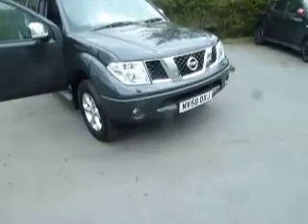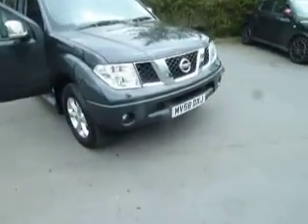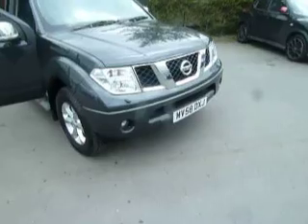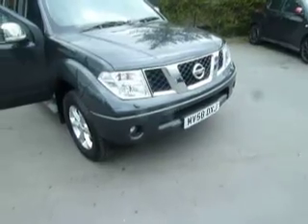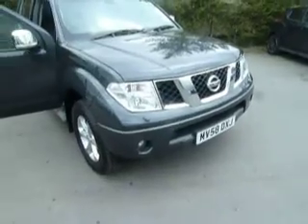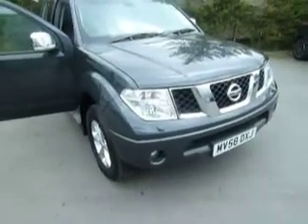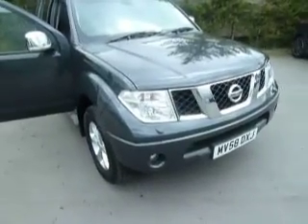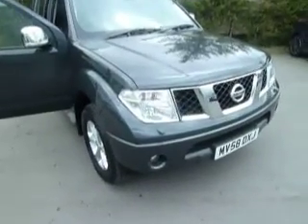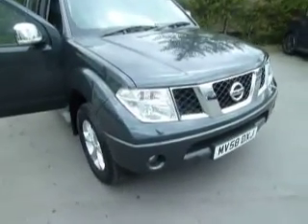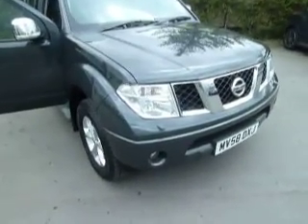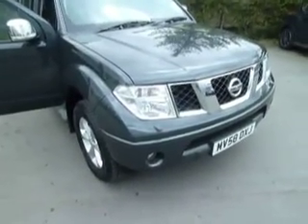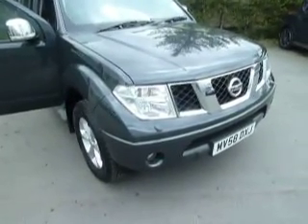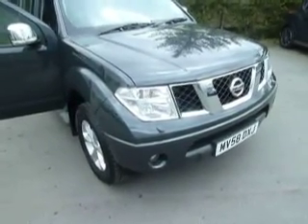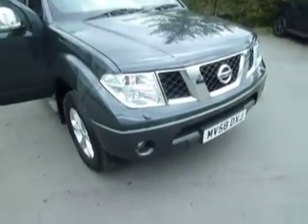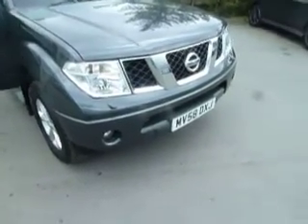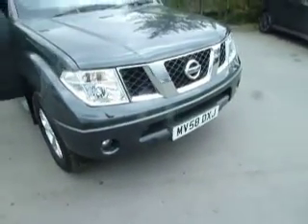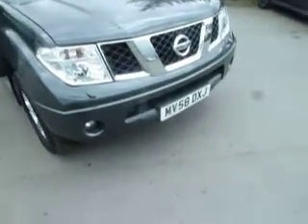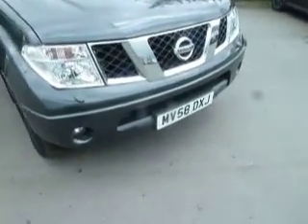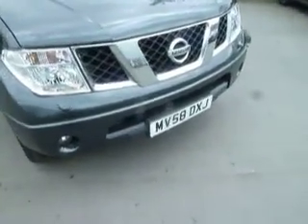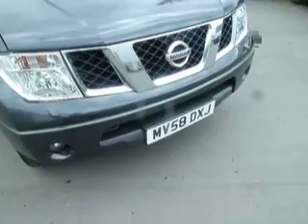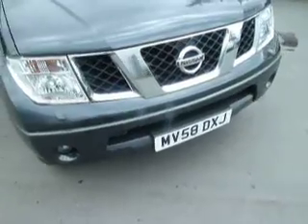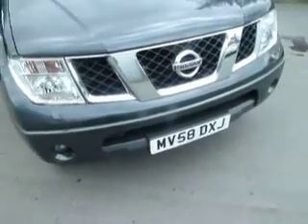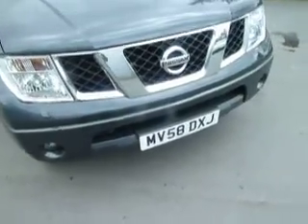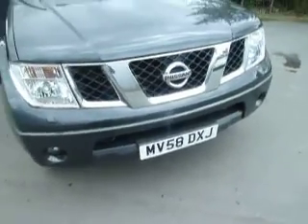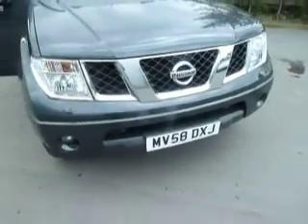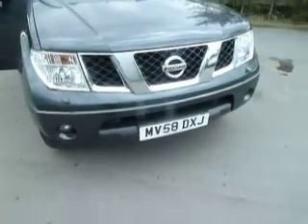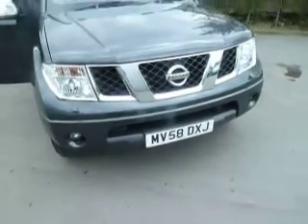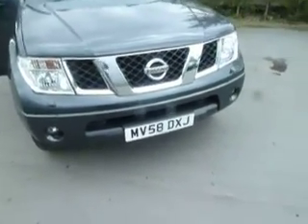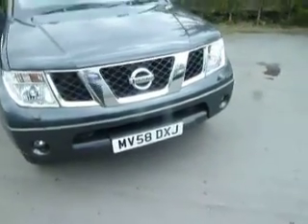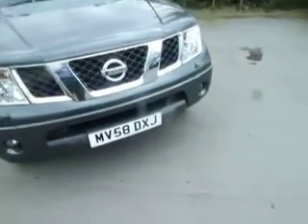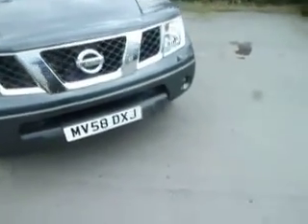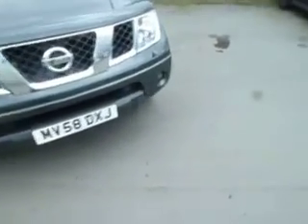This model is an Aventura finished in slate grey and it's a 2008 58-reg. It's got 75,800 miles on the clock.